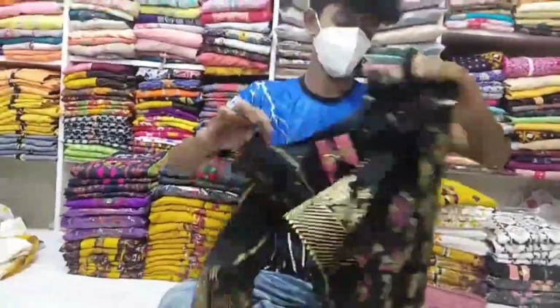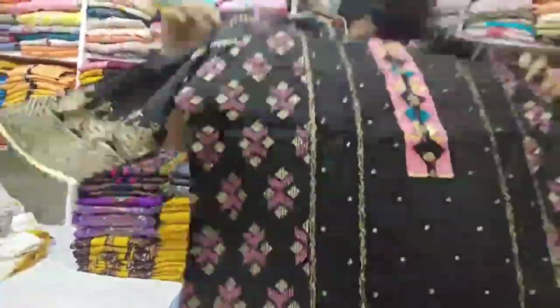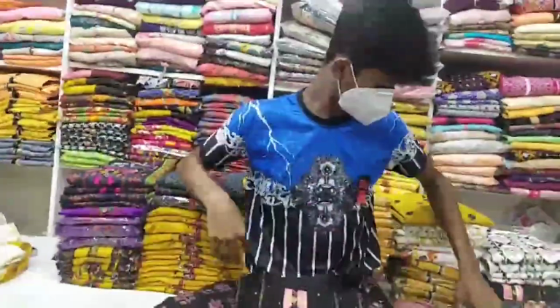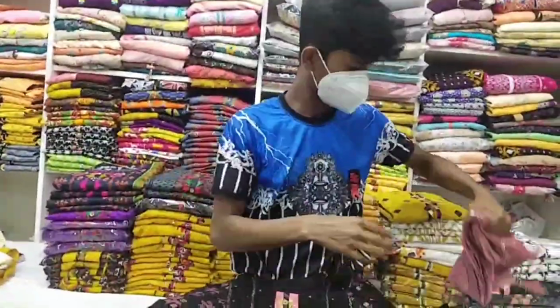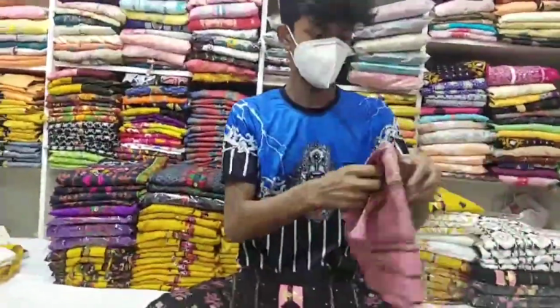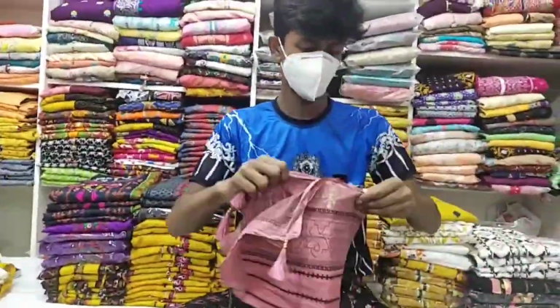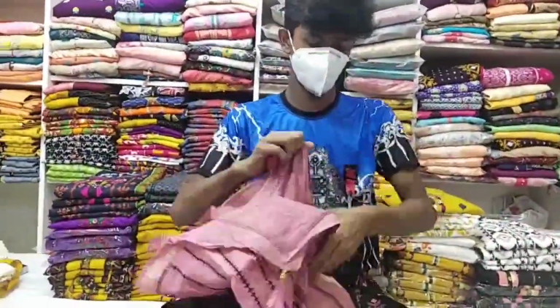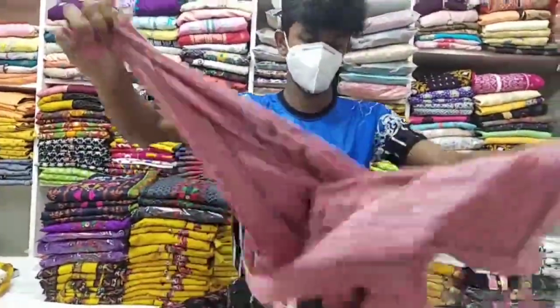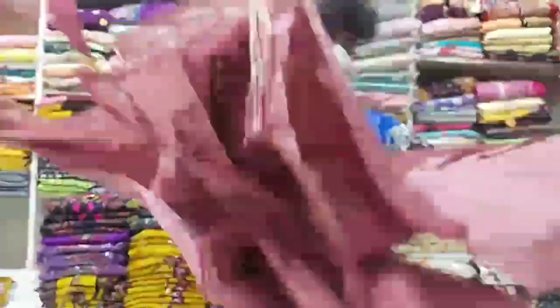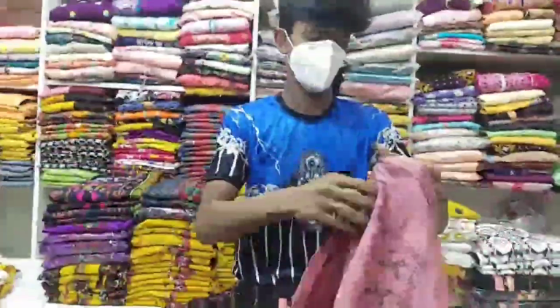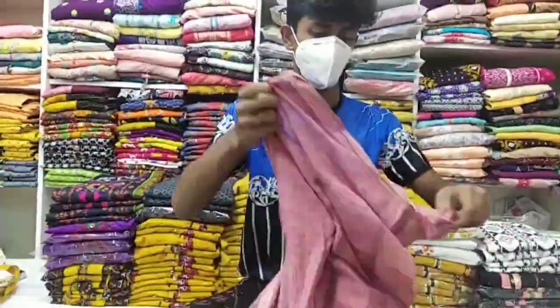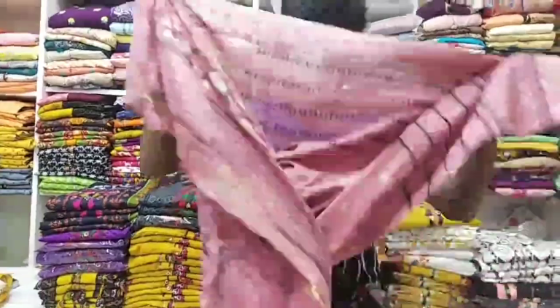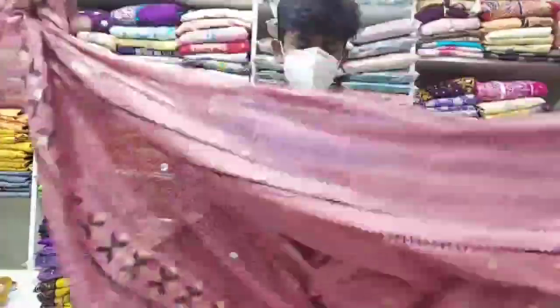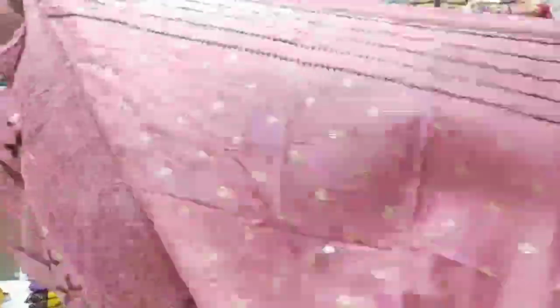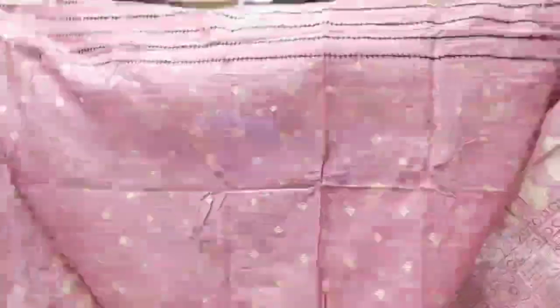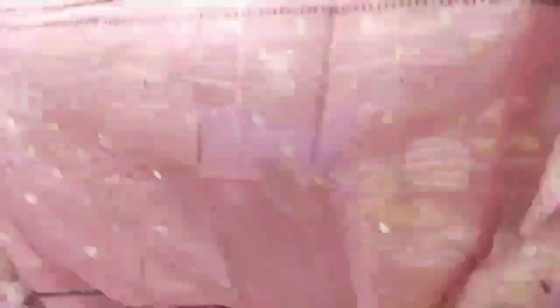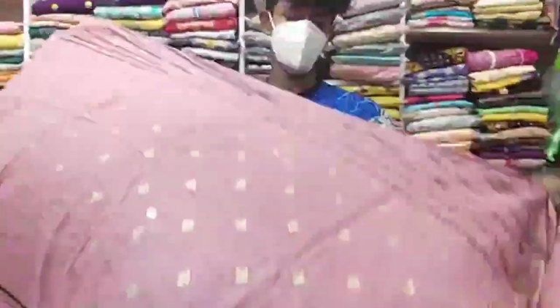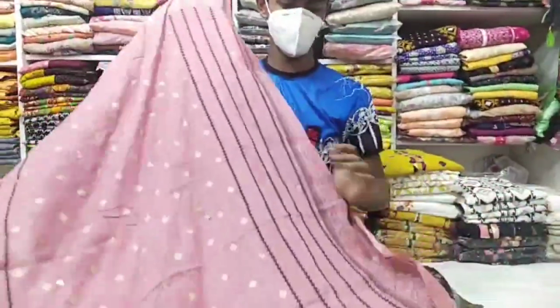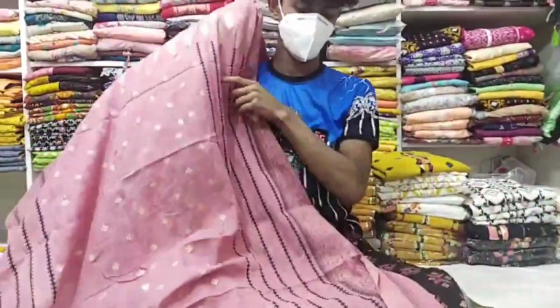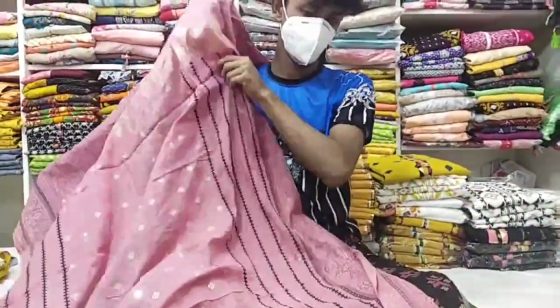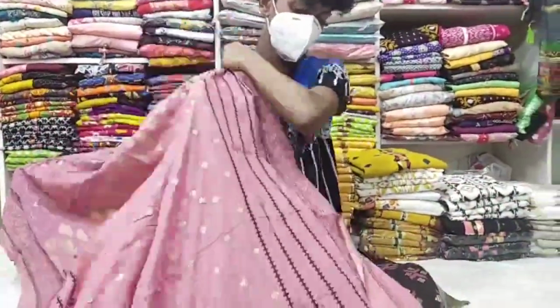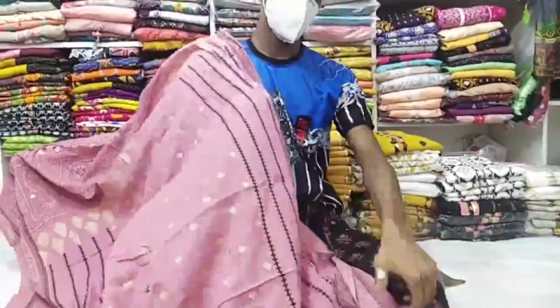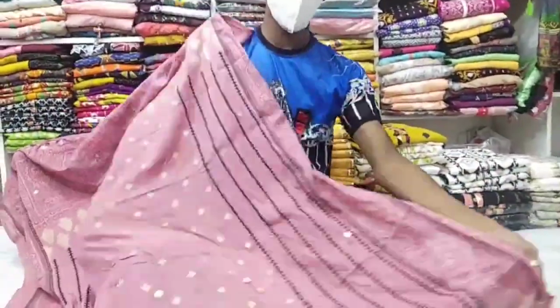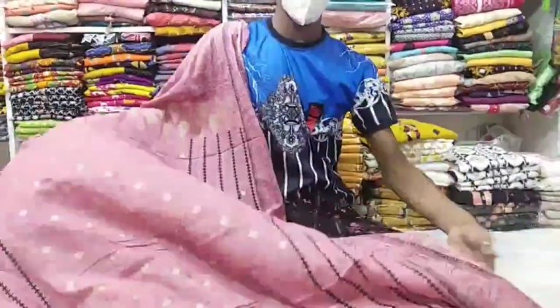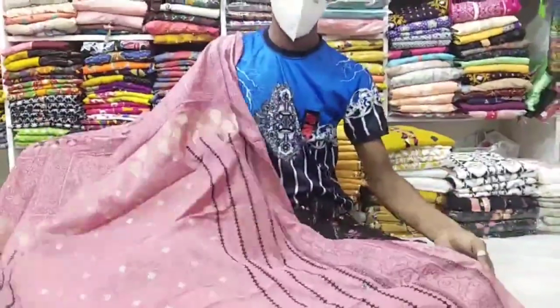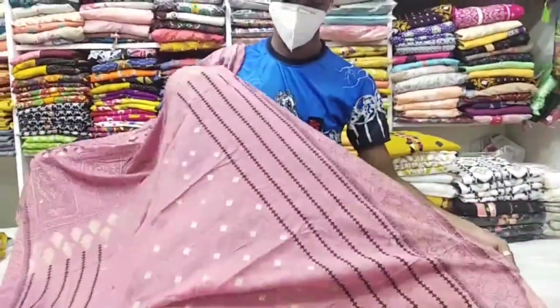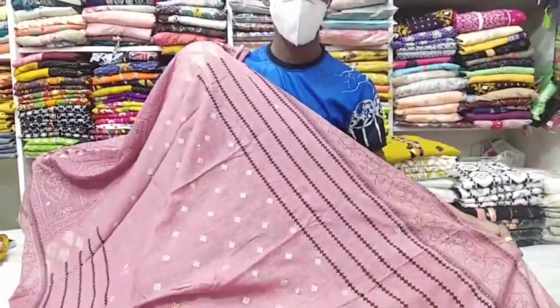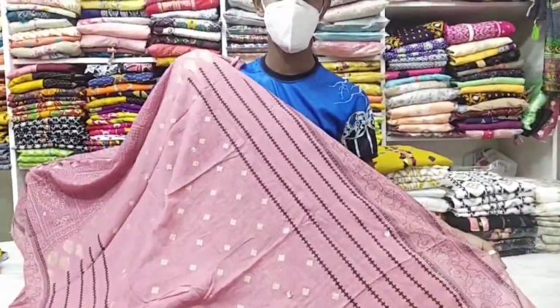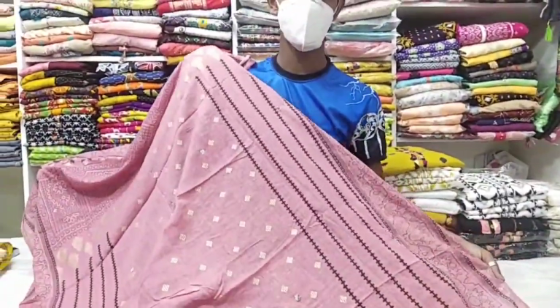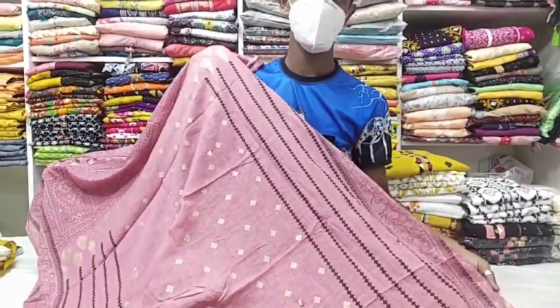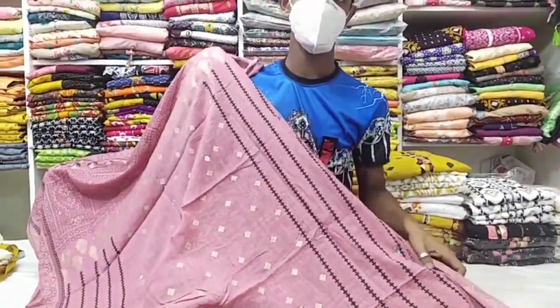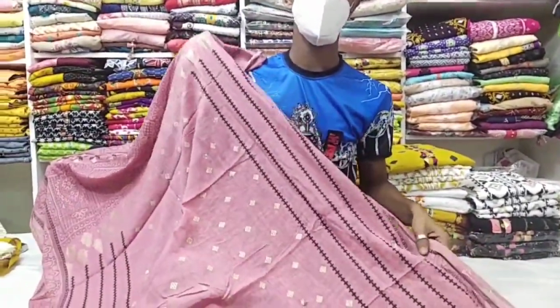I have seen the onion color, and we have one of the most cotton collections. We have one of the new collections, but we have one of the most beautiful collections.